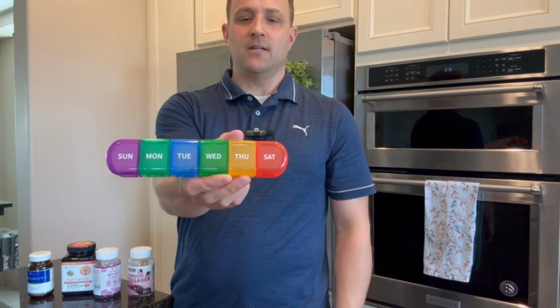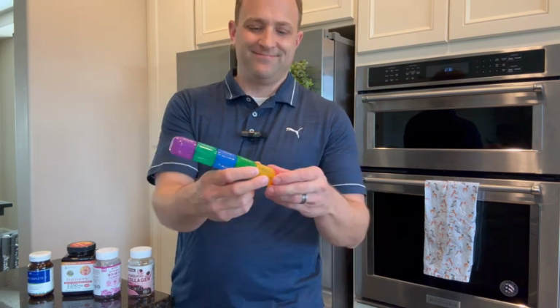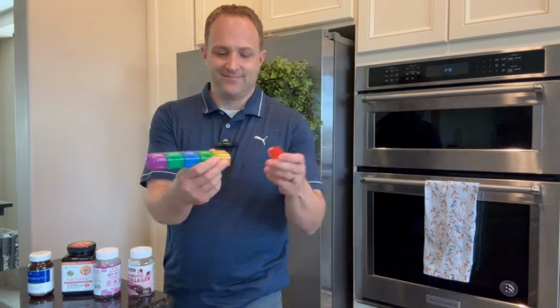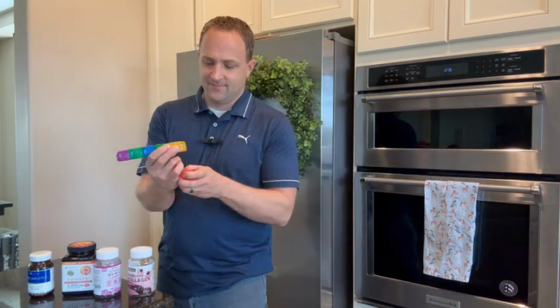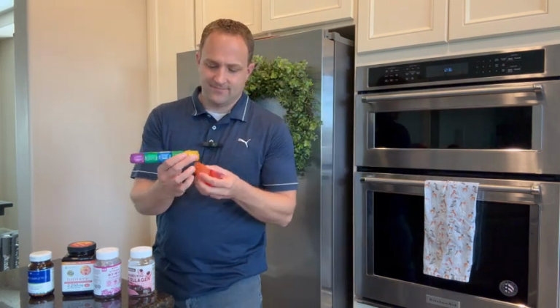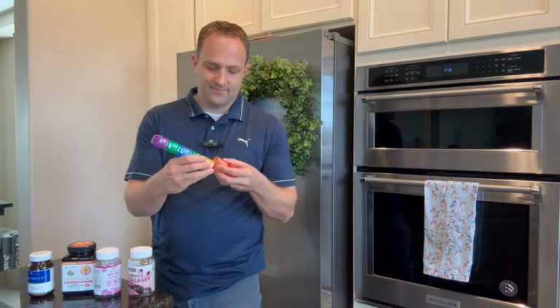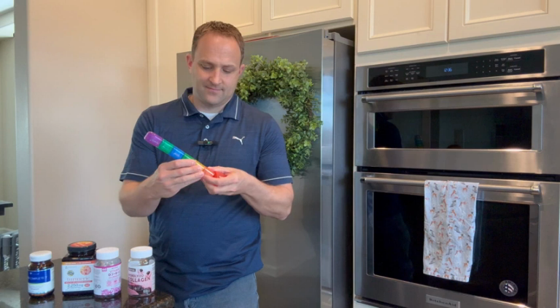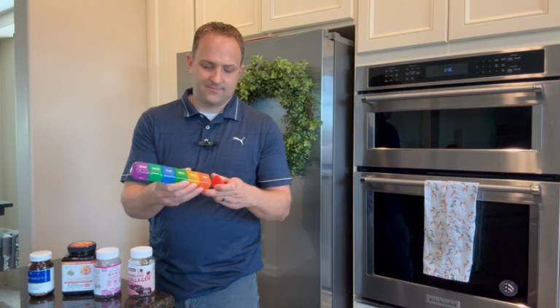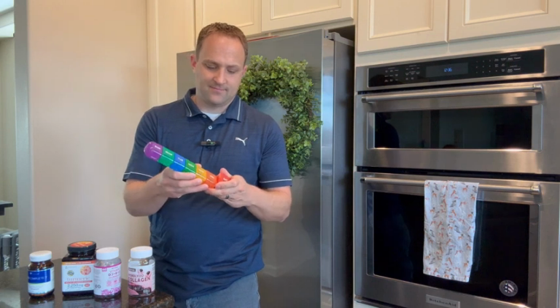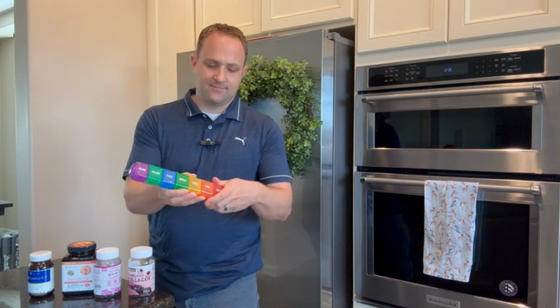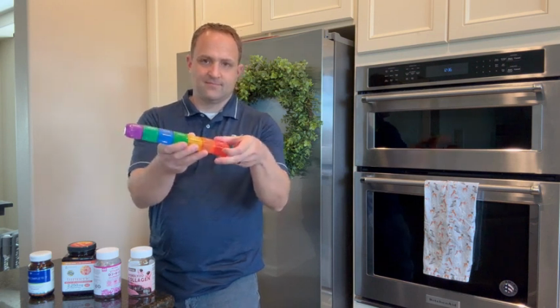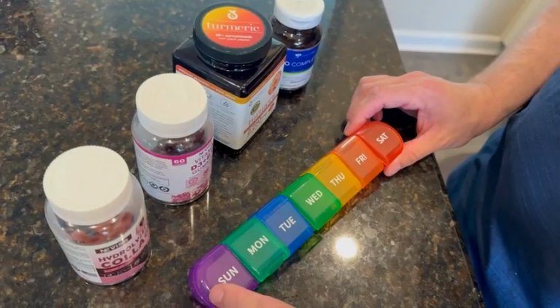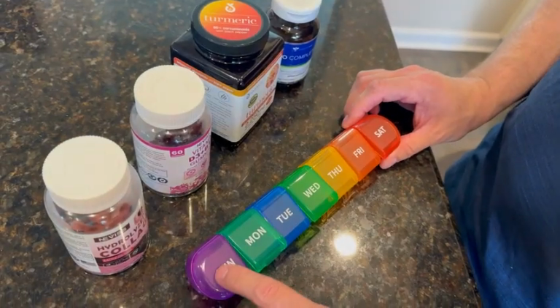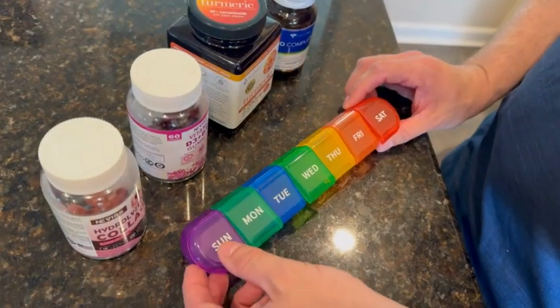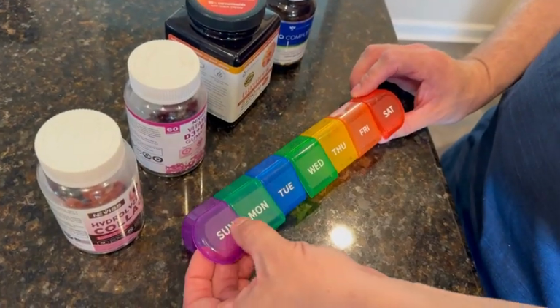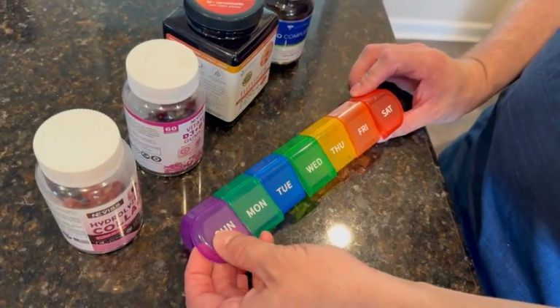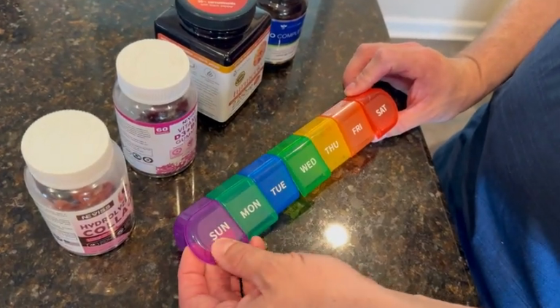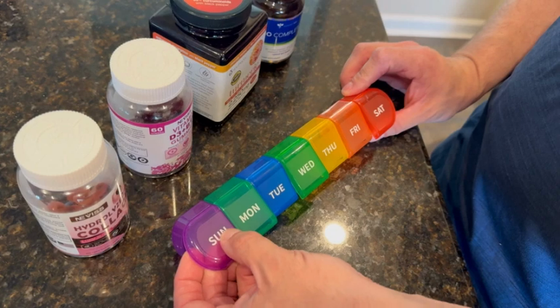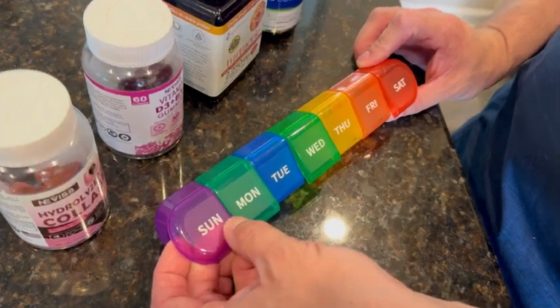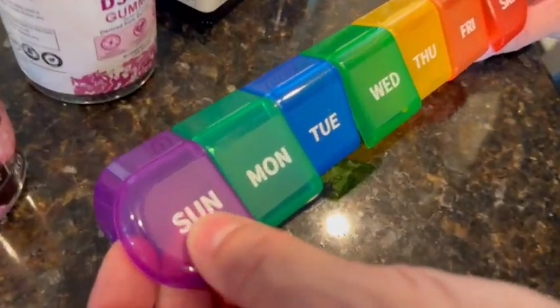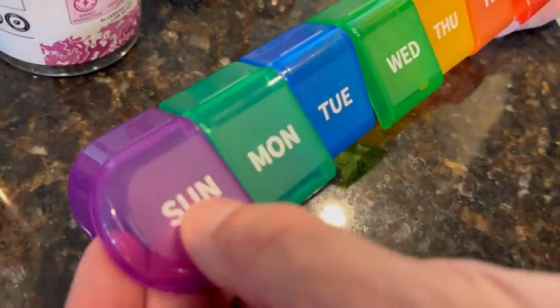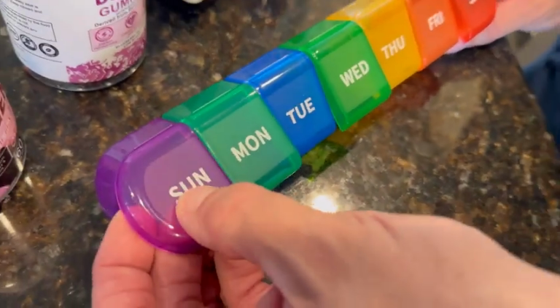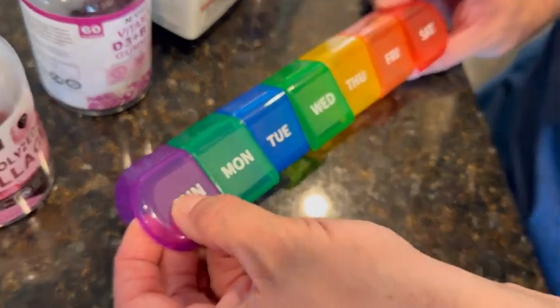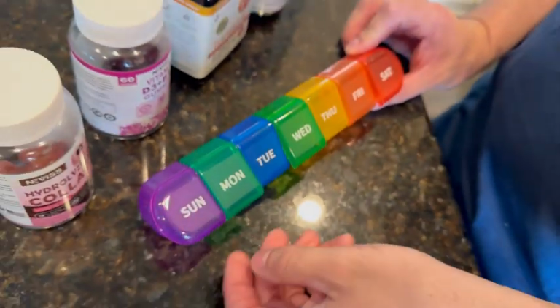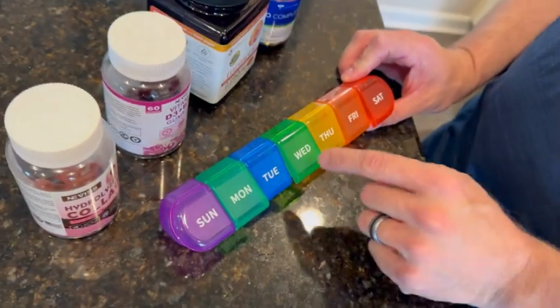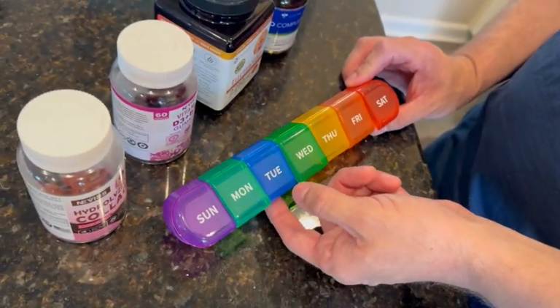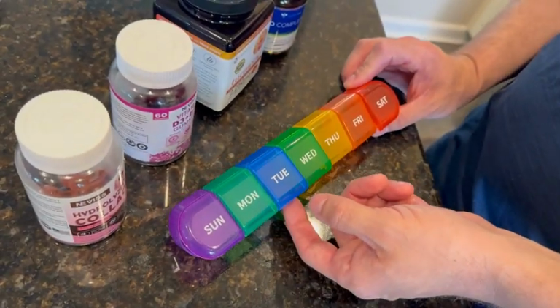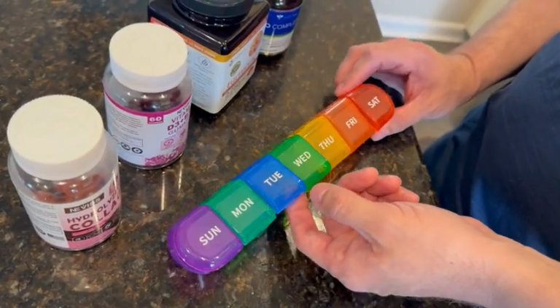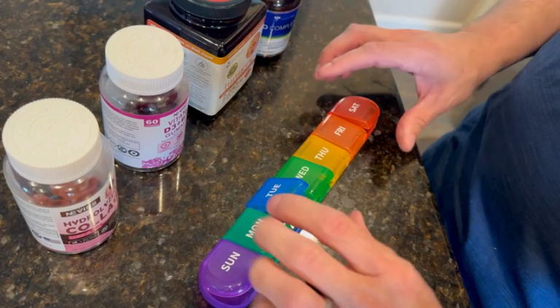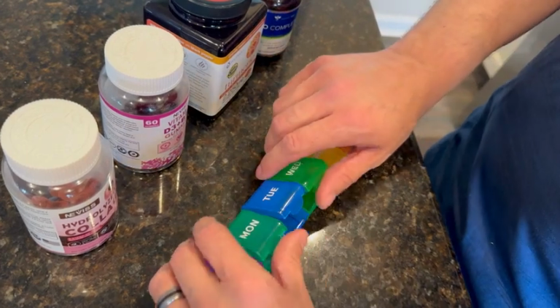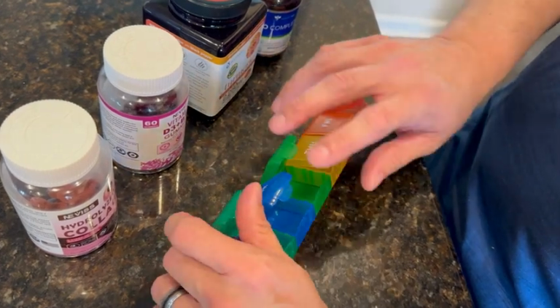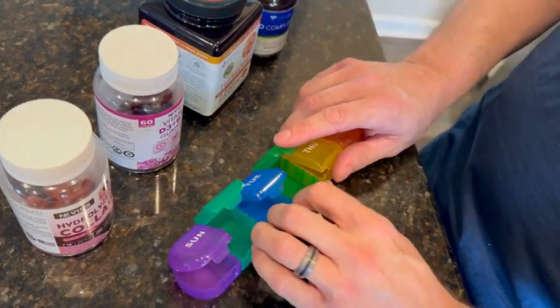You've got larger lettering on the top here, silk screened so it's durable and easy to read. Open these up and you're all set.